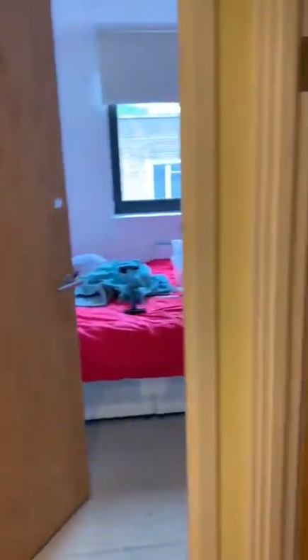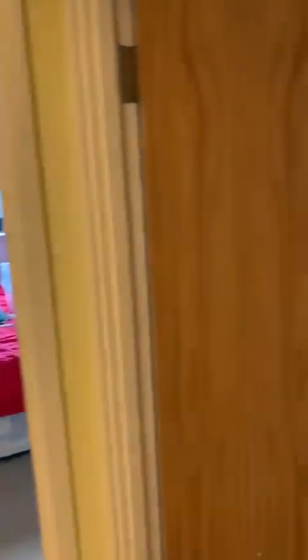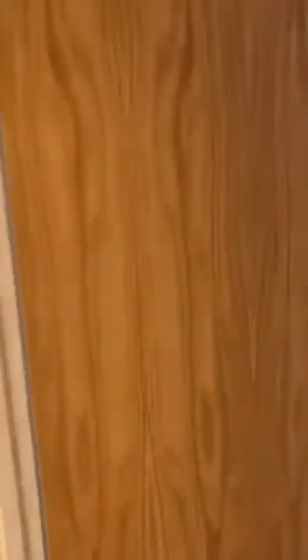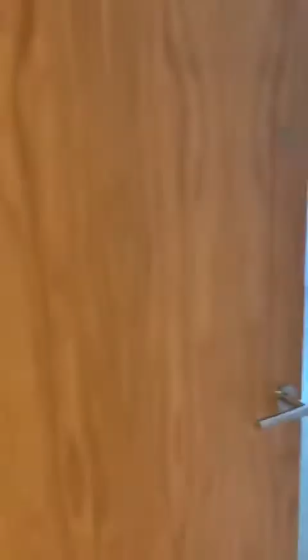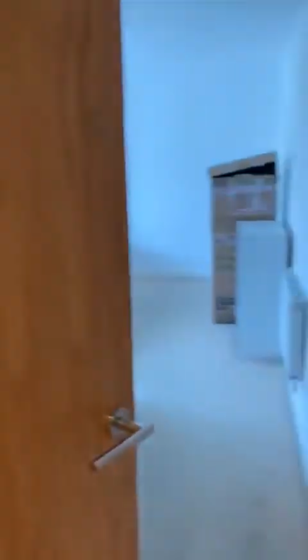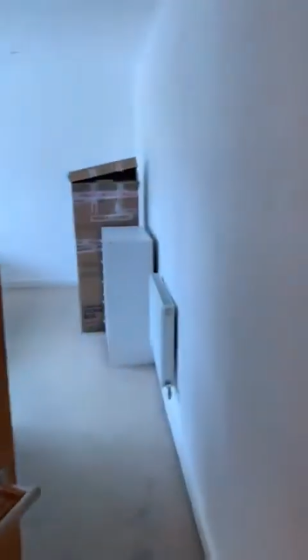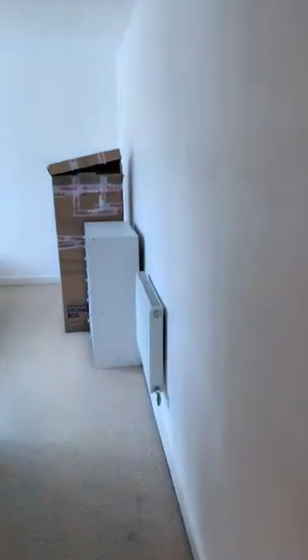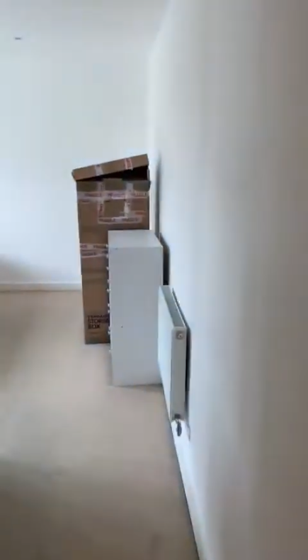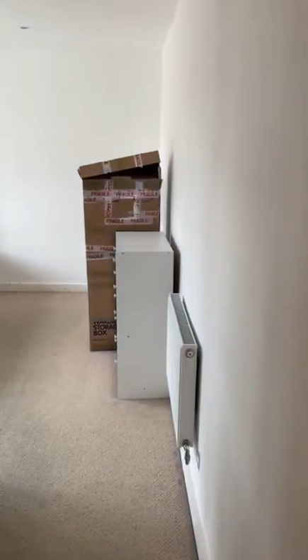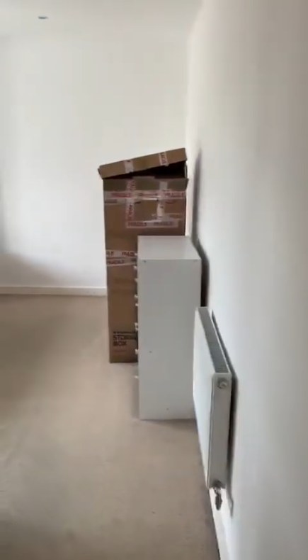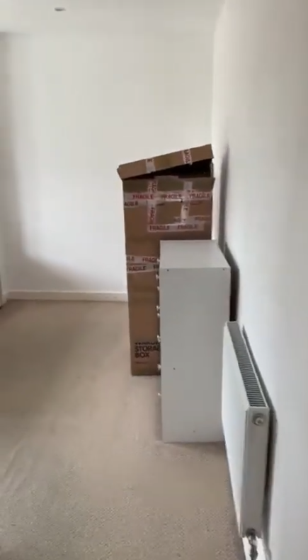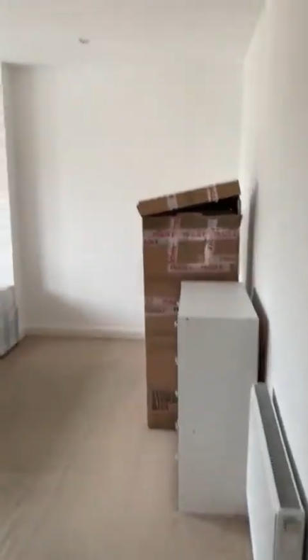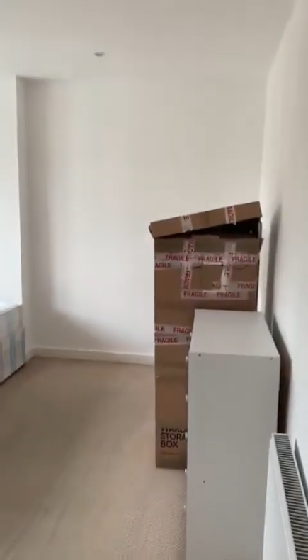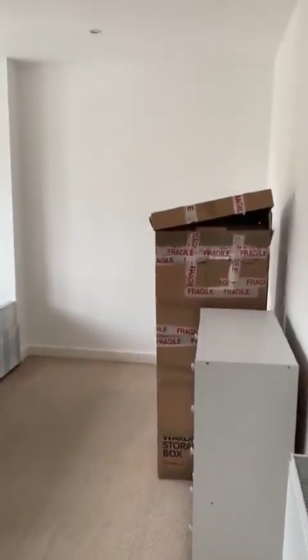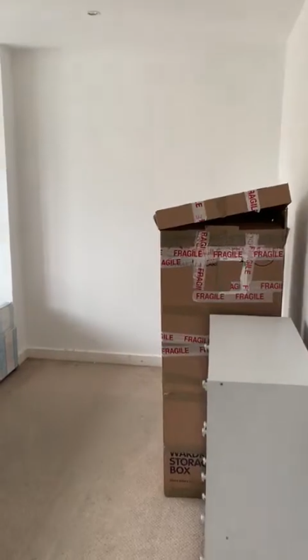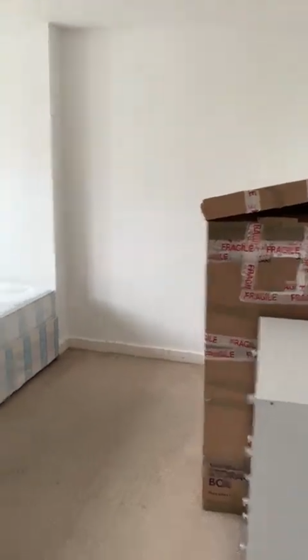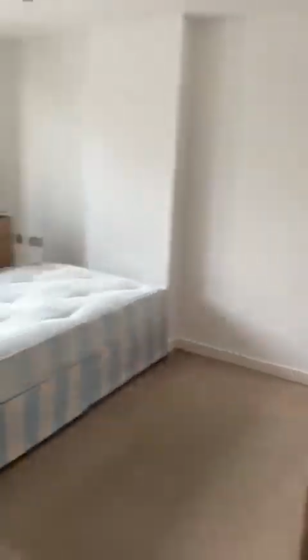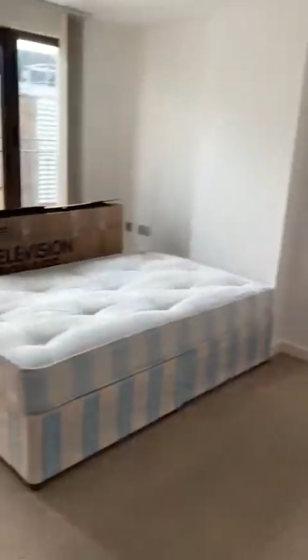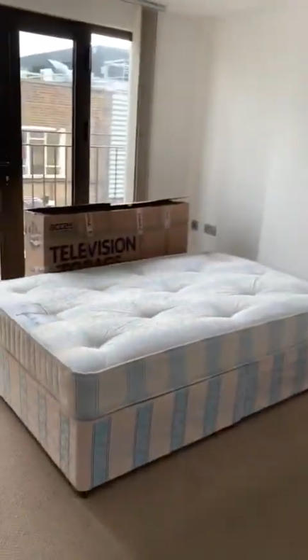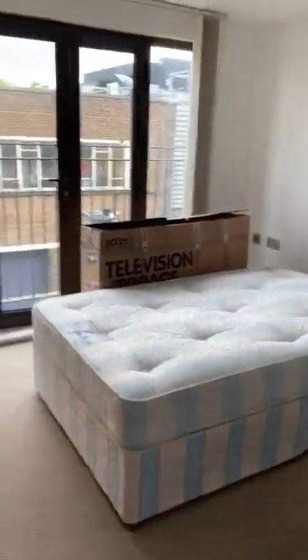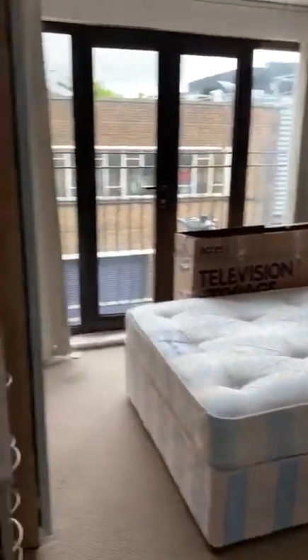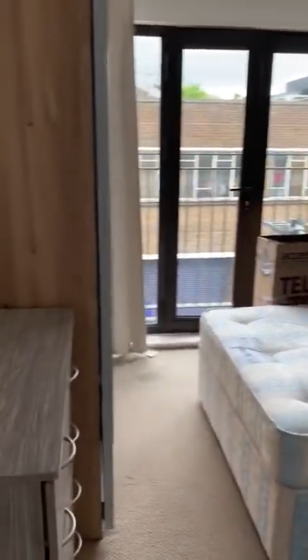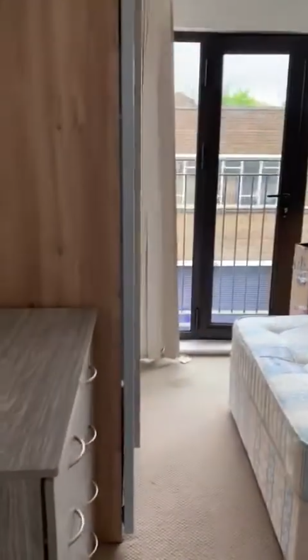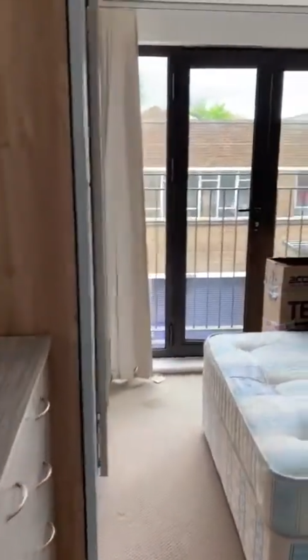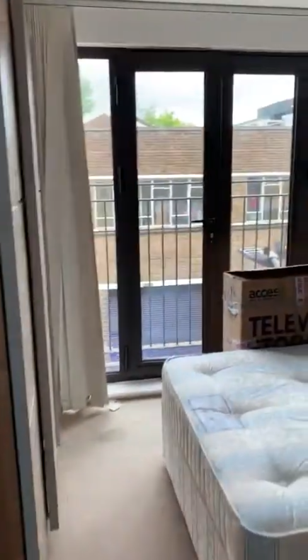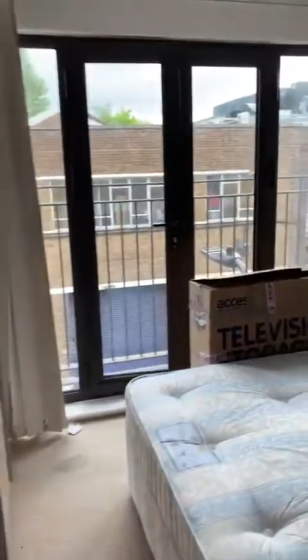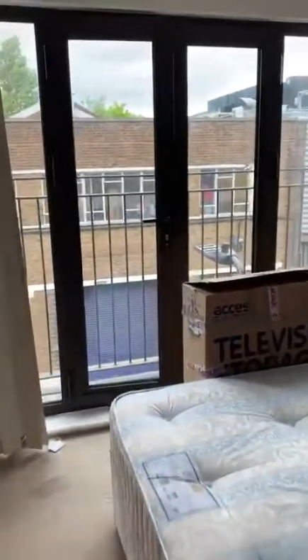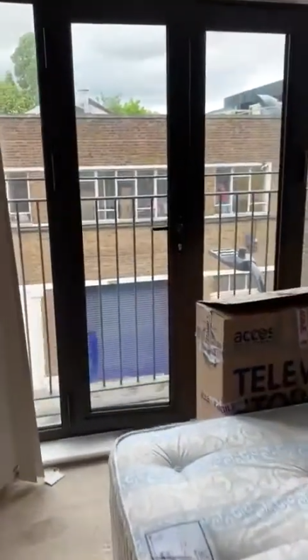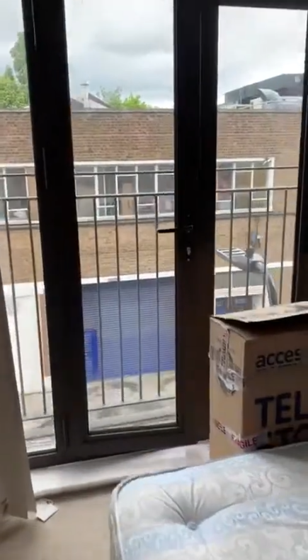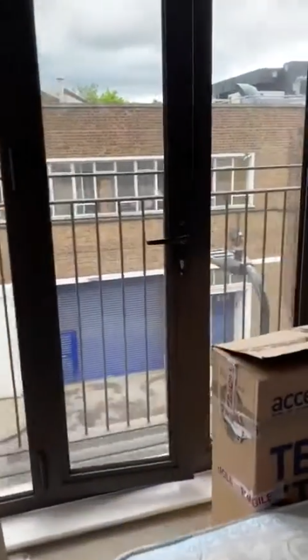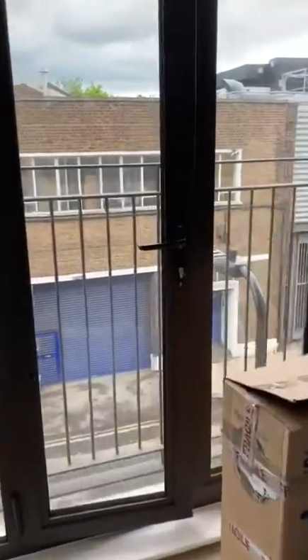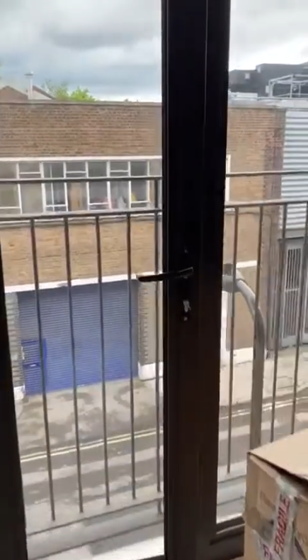Then you have your third bedroom. This also includes a Juliette balcony.